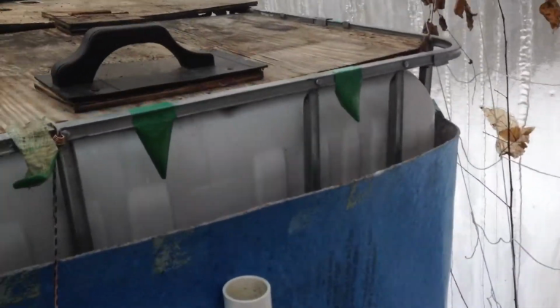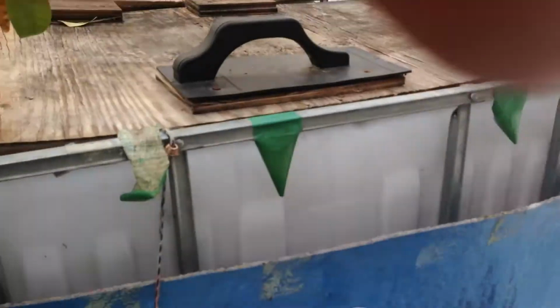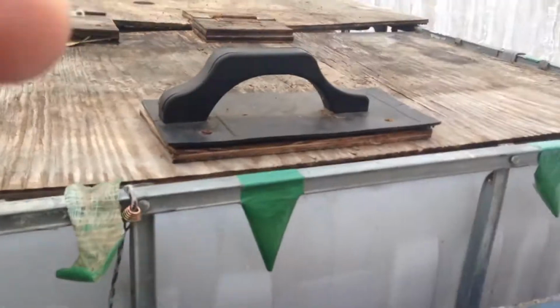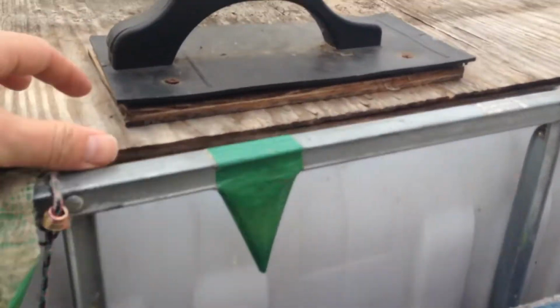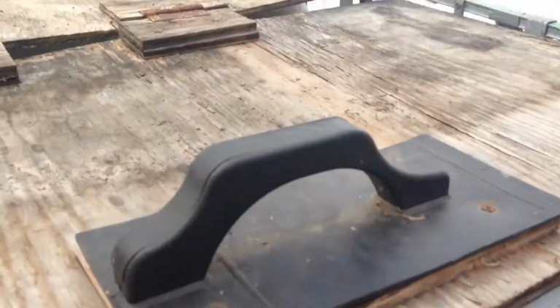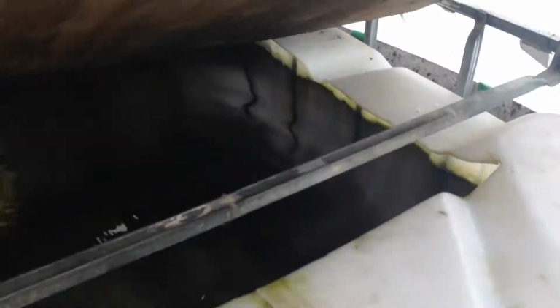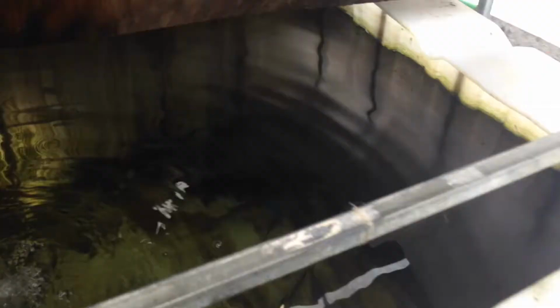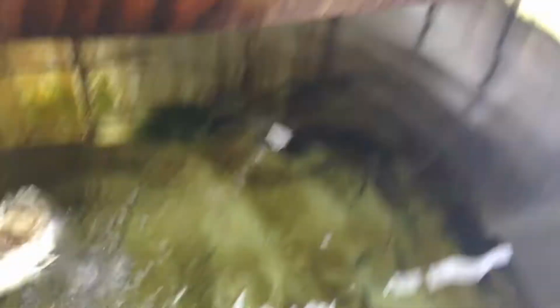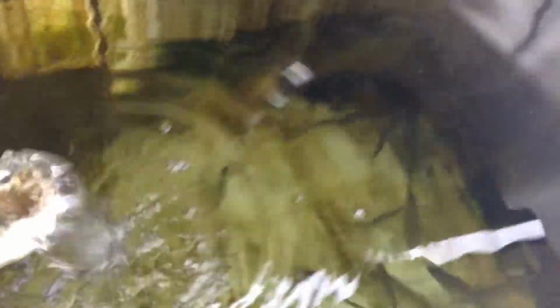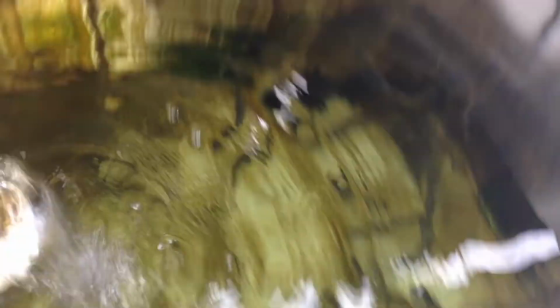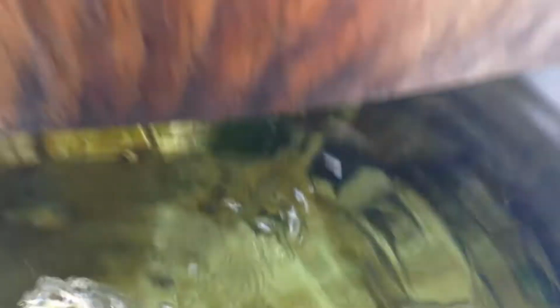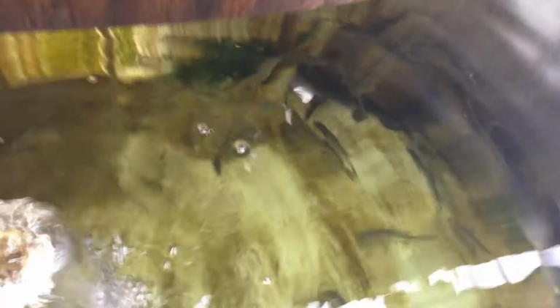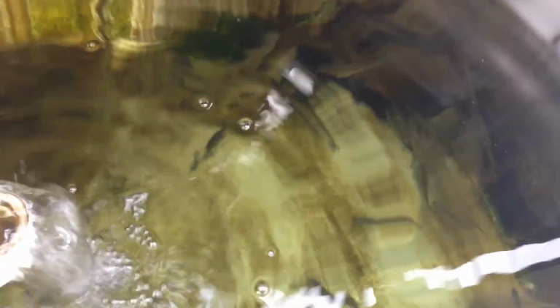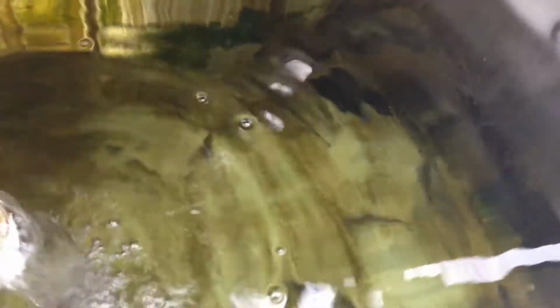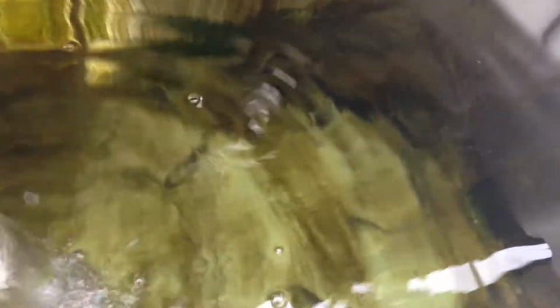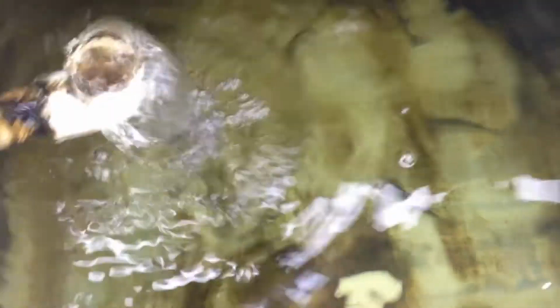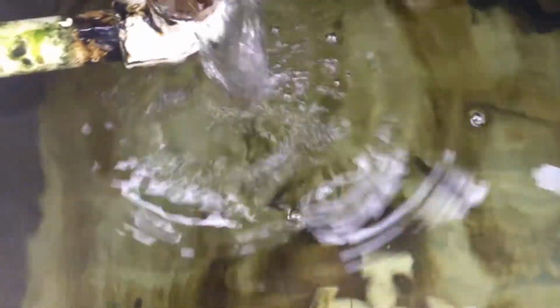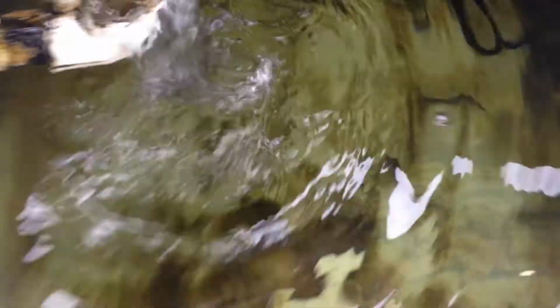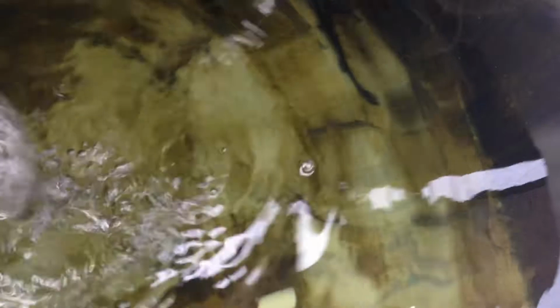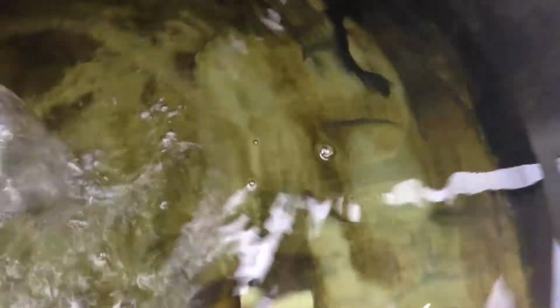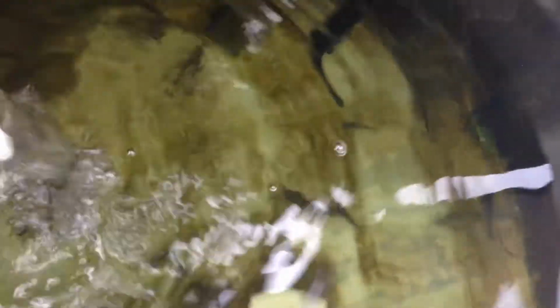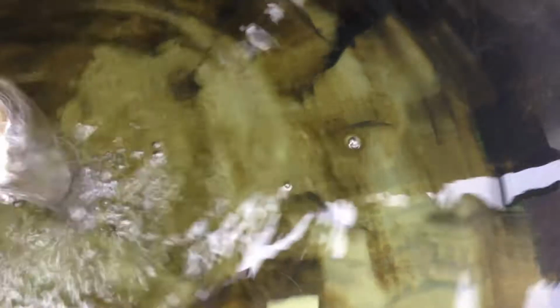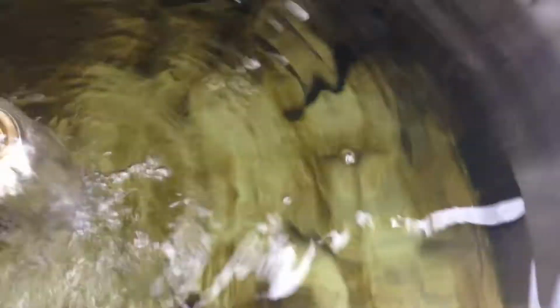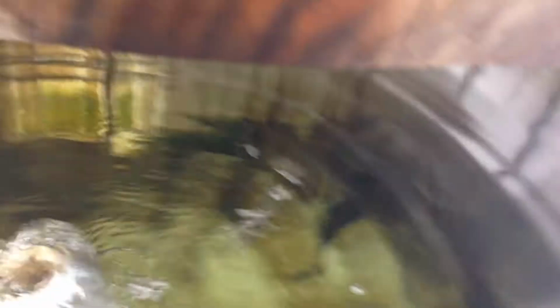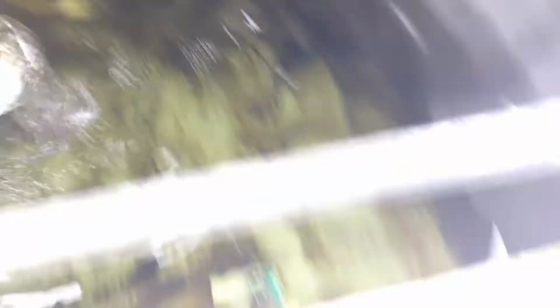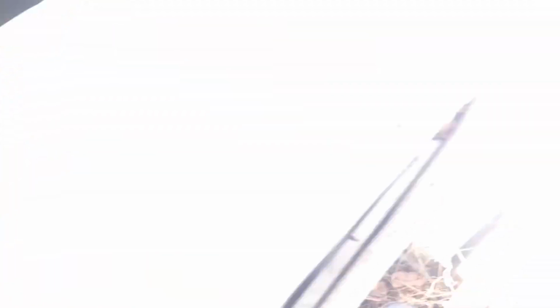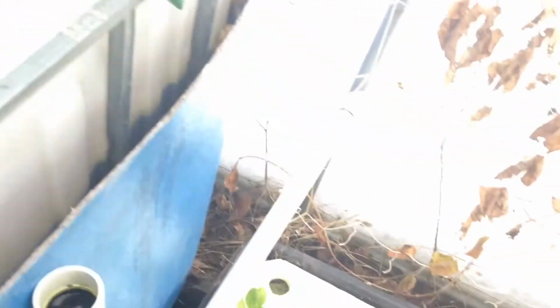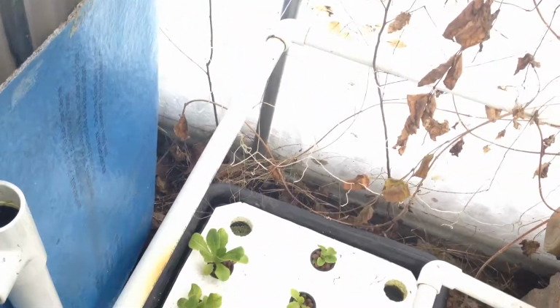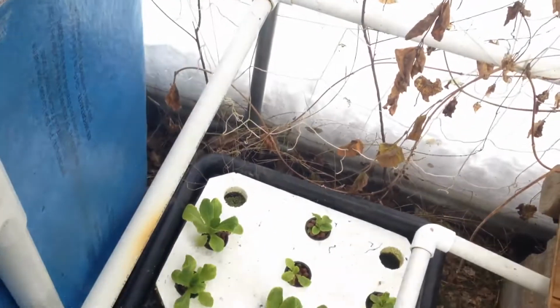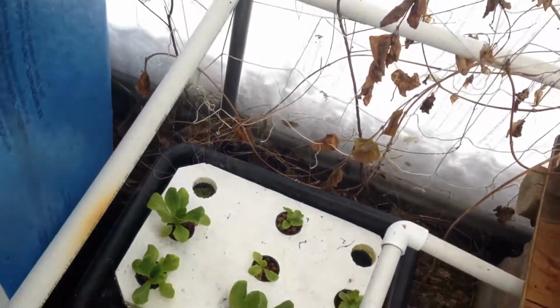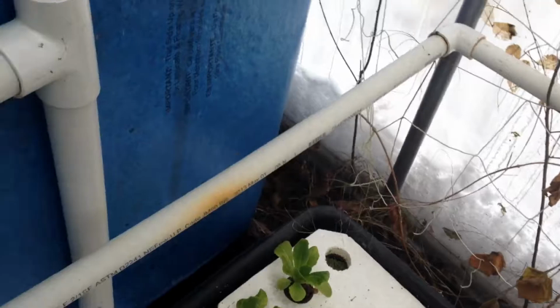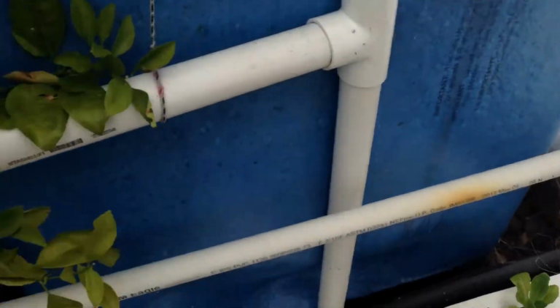My fish are still doing good — they're still in there growing. I checked the water temperature and it's about 38 degrees, so not that bad.